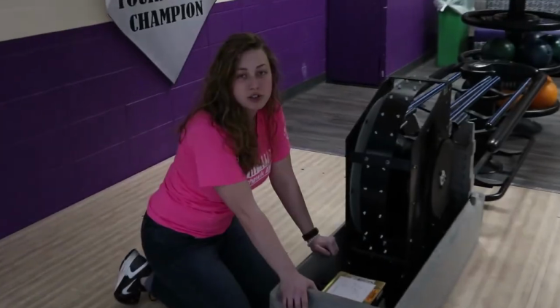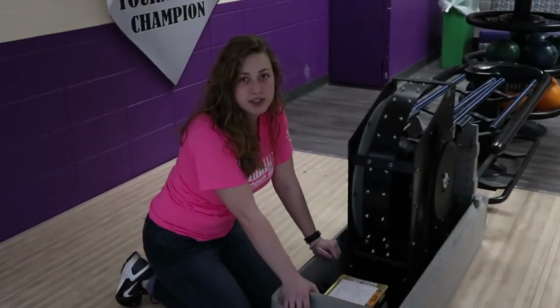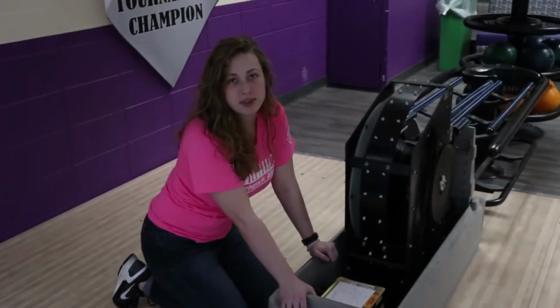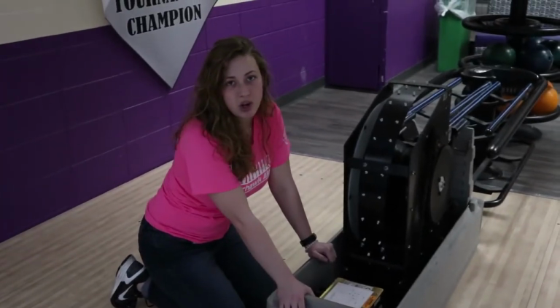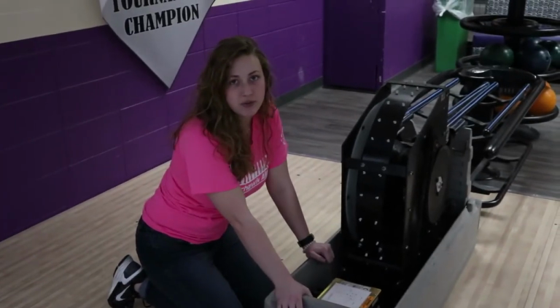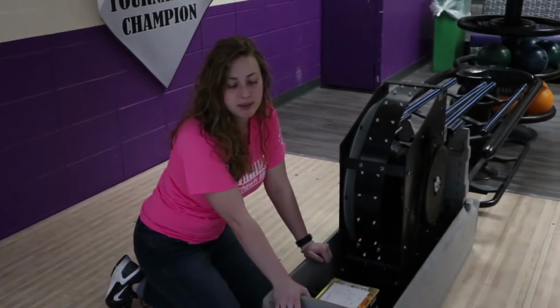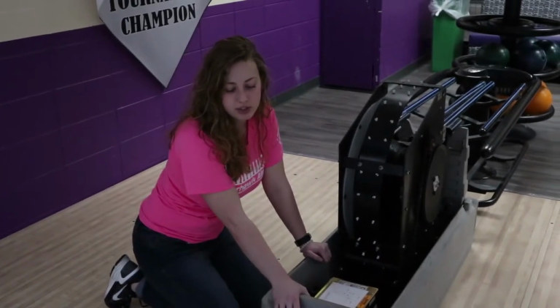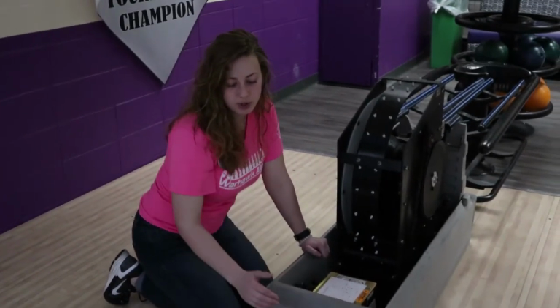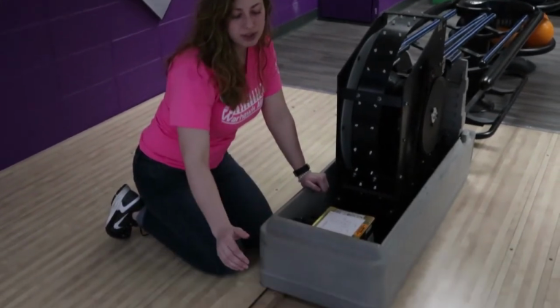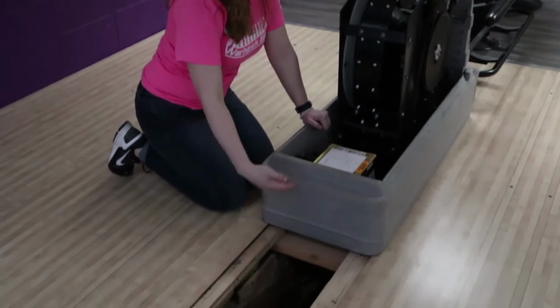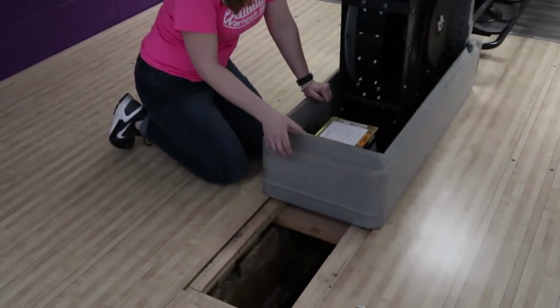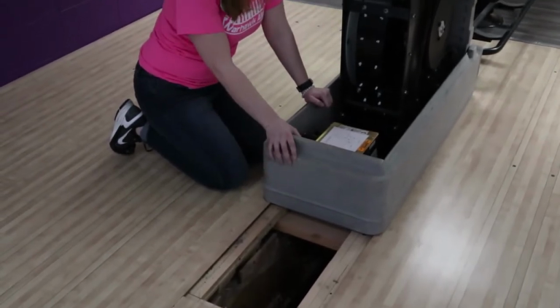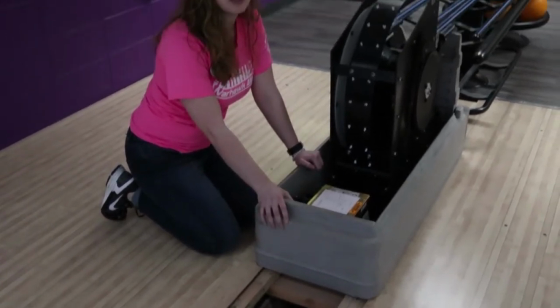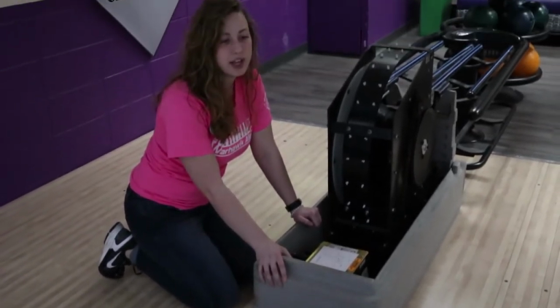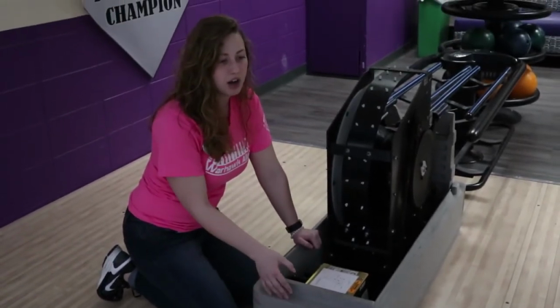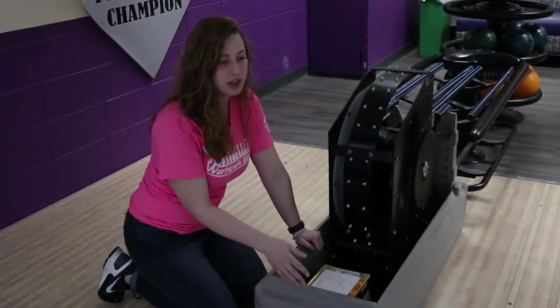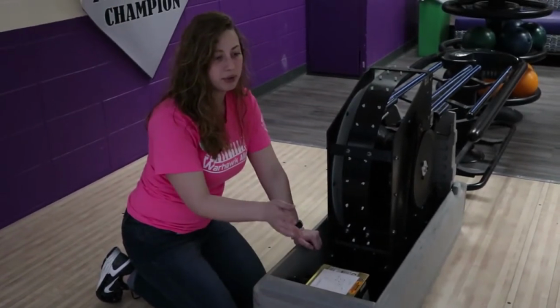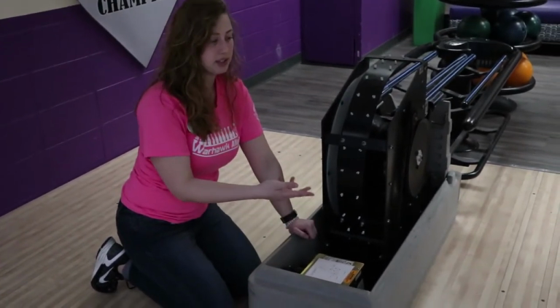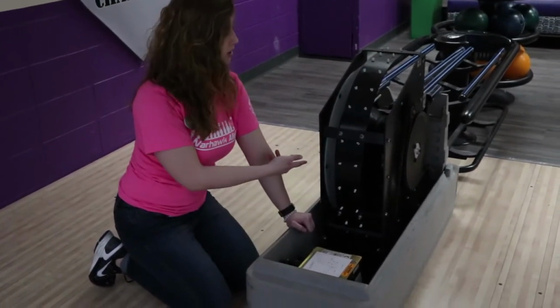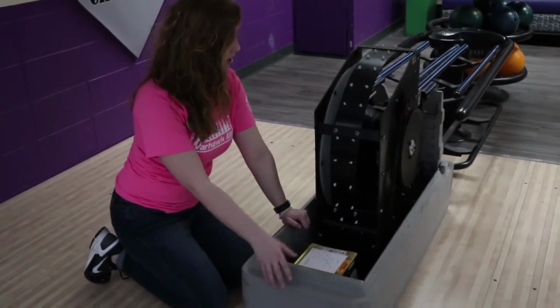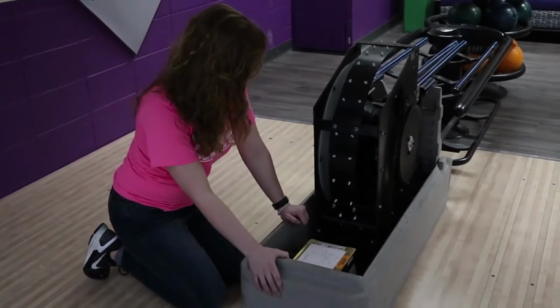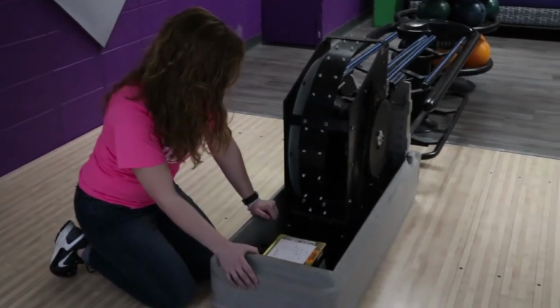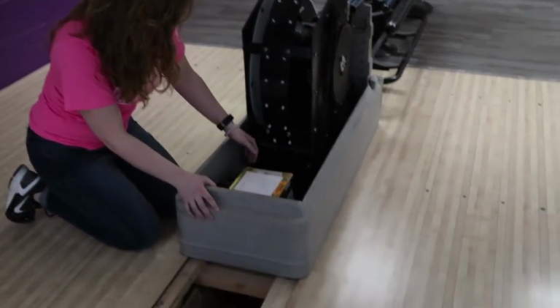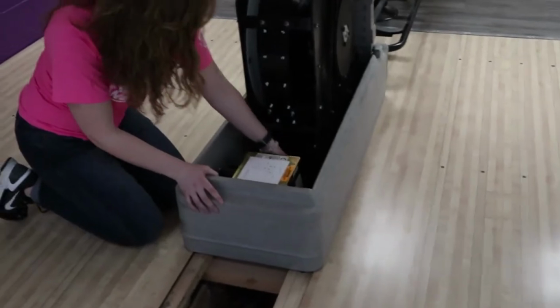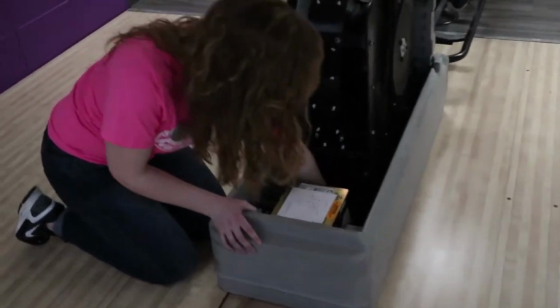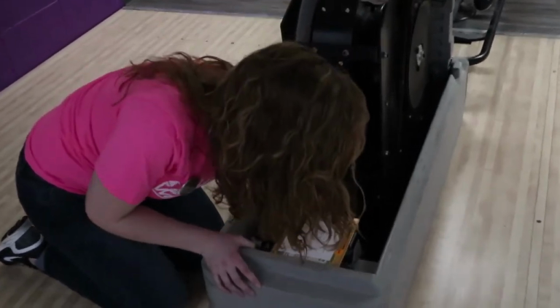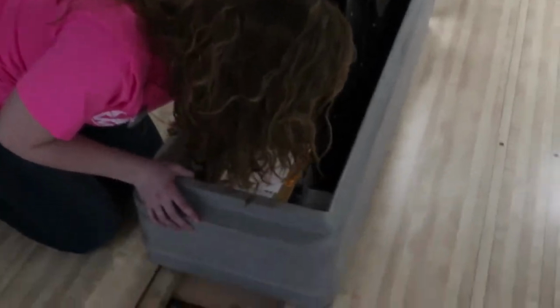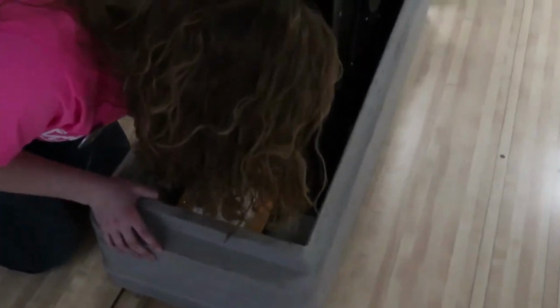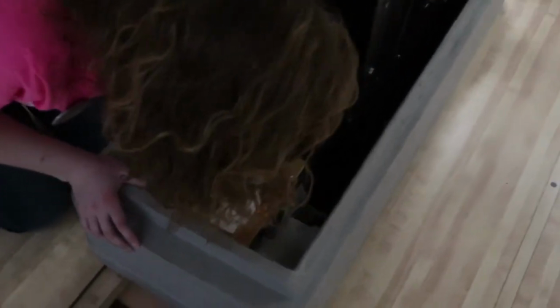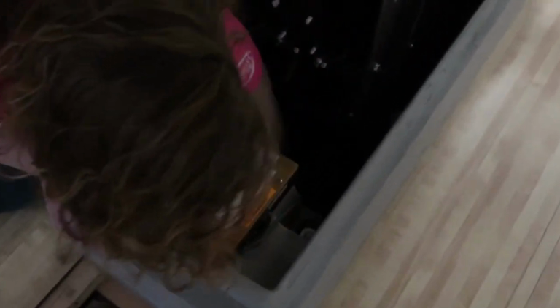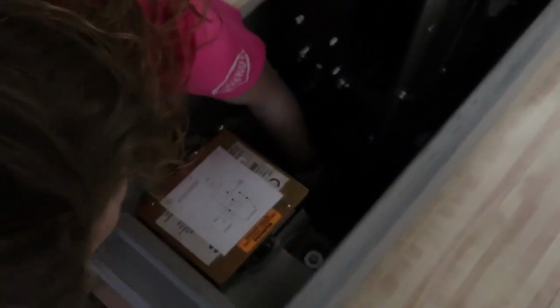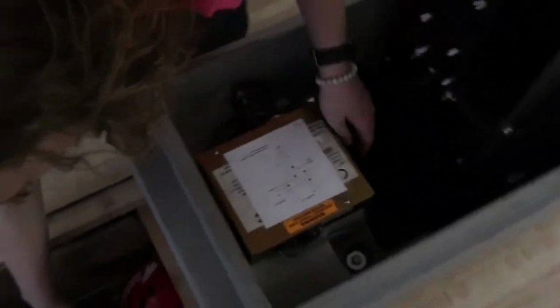Since there was a ball far out of reach from trying to reach through the trapdoor, we're going to take off the plastic cover and reach in to push the ball outwards.